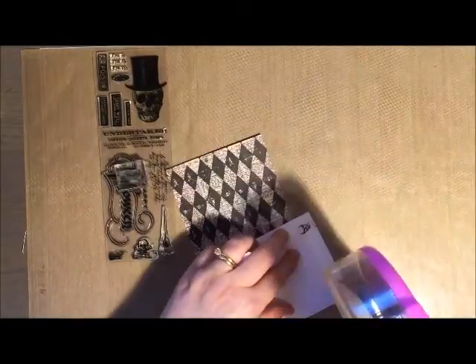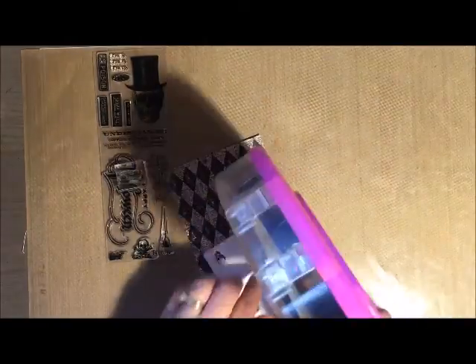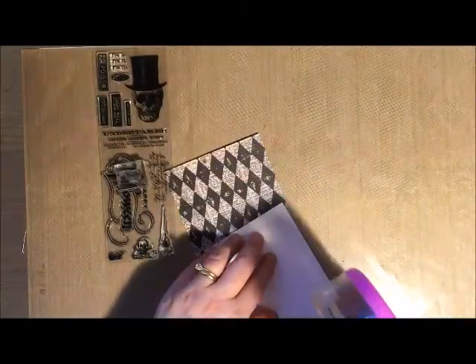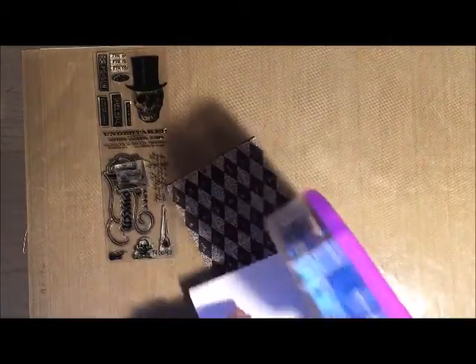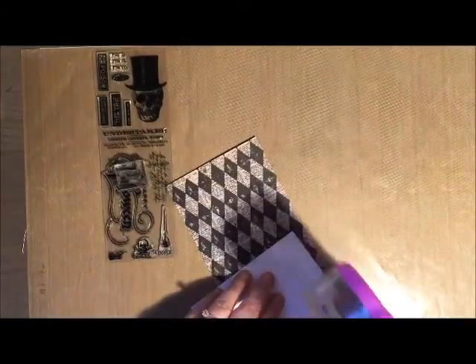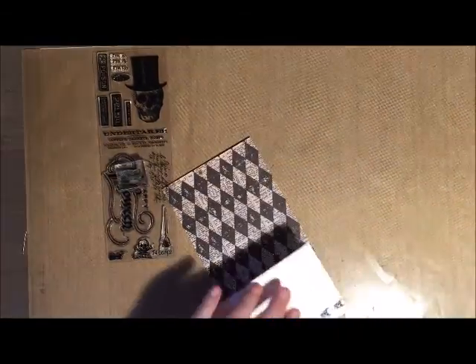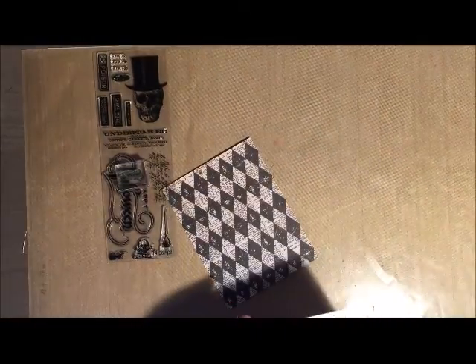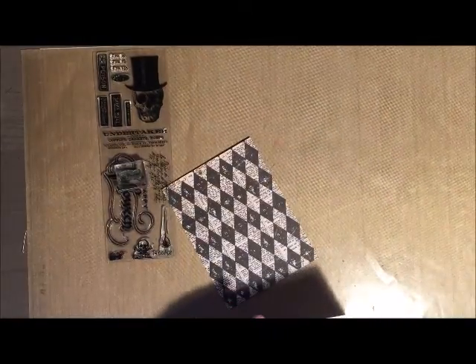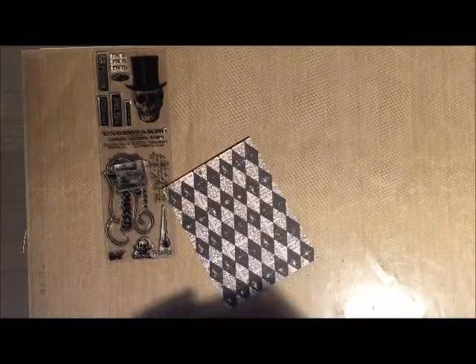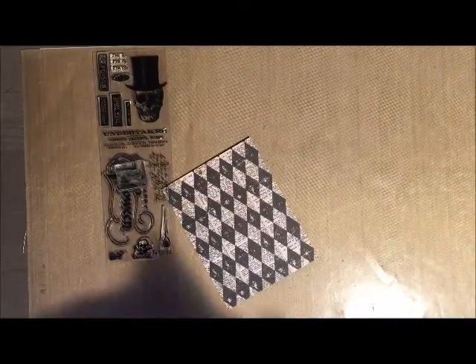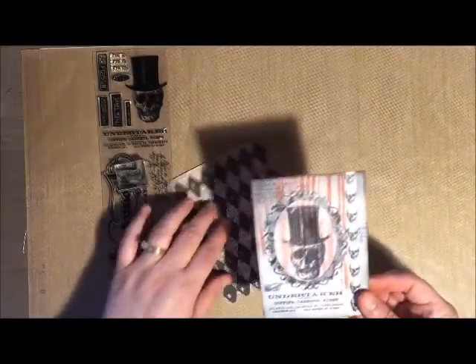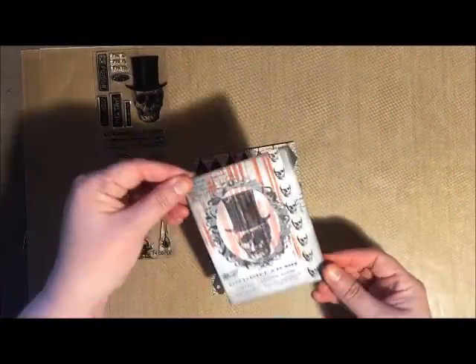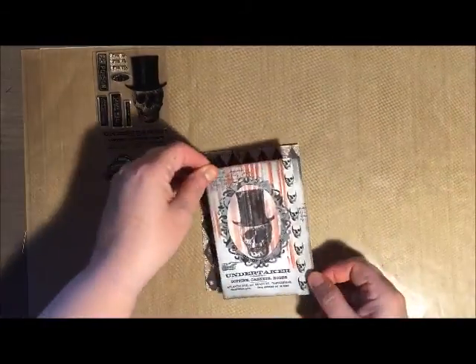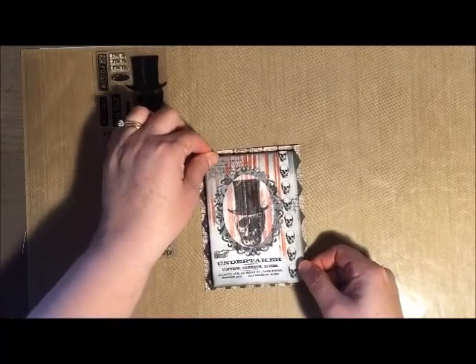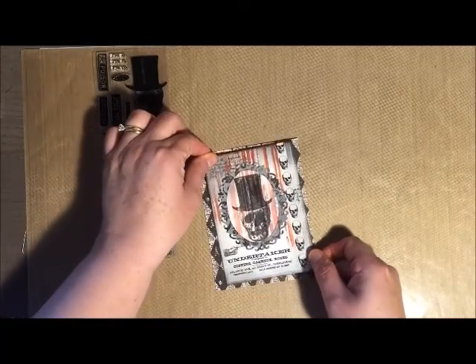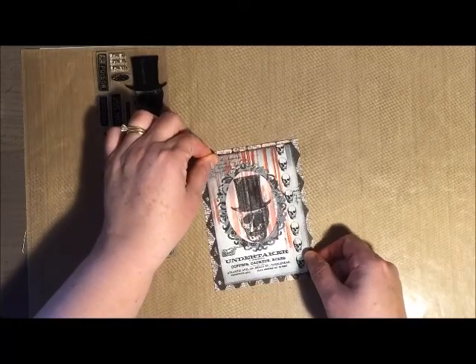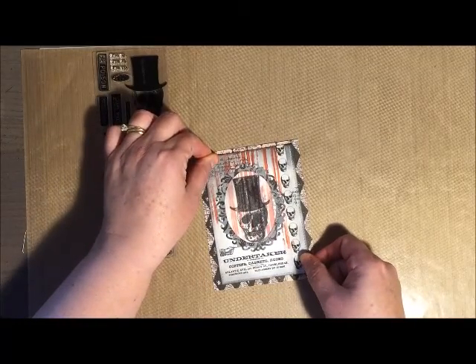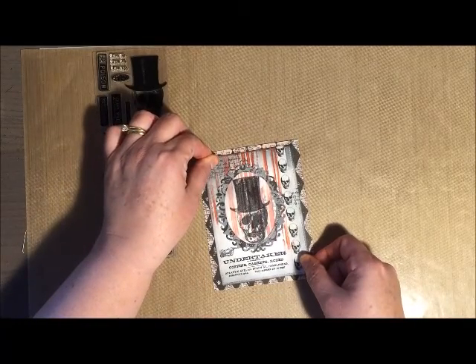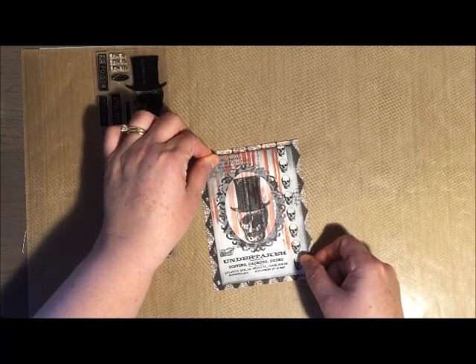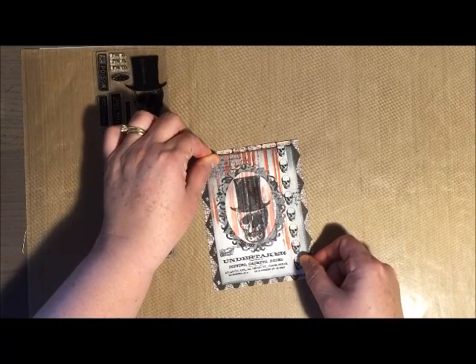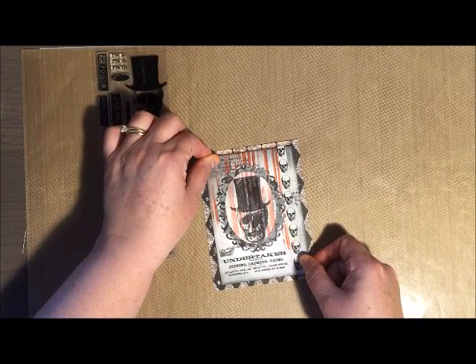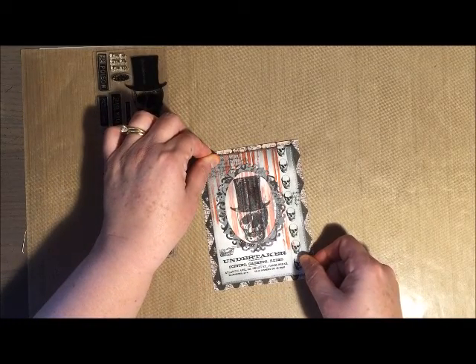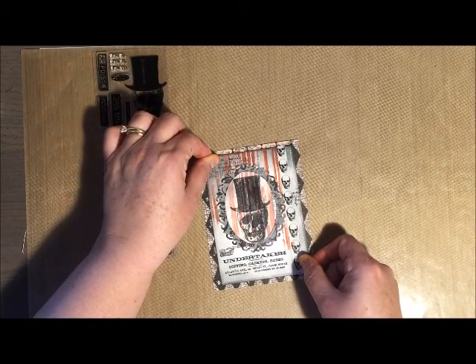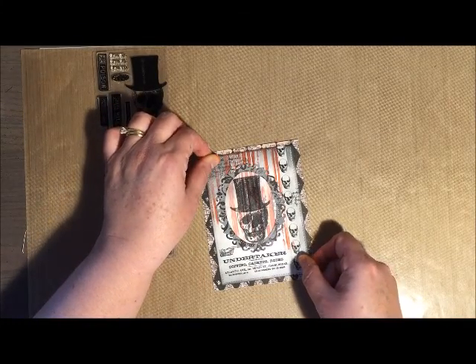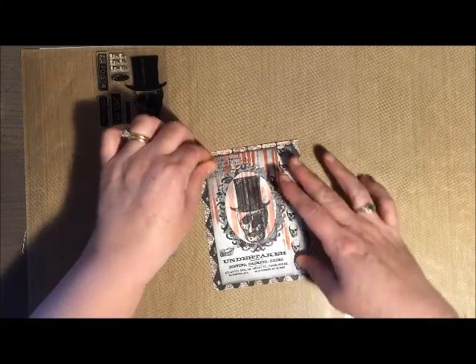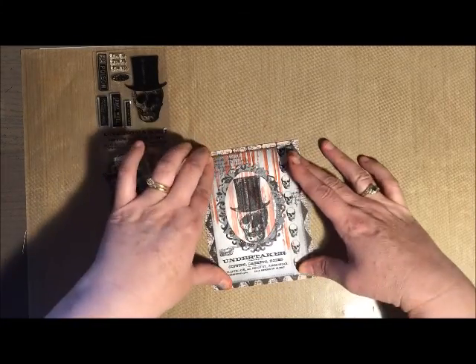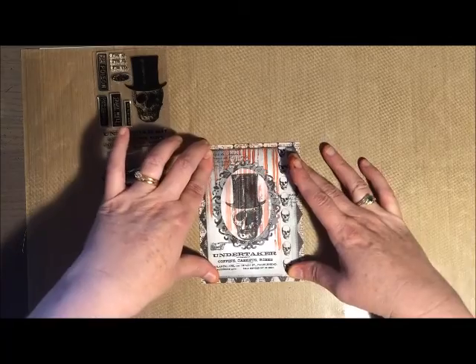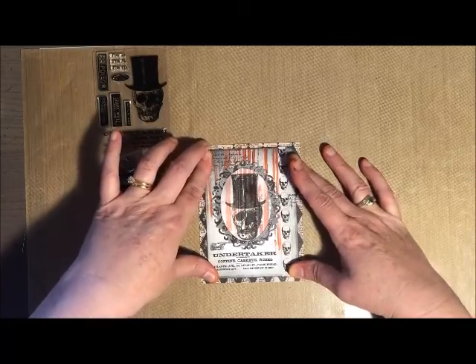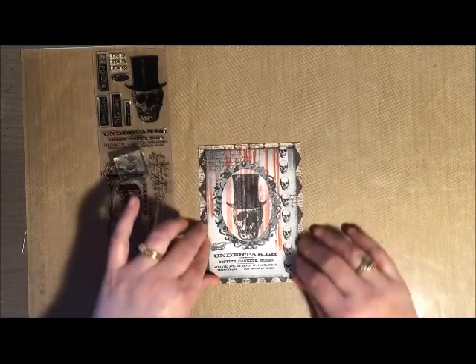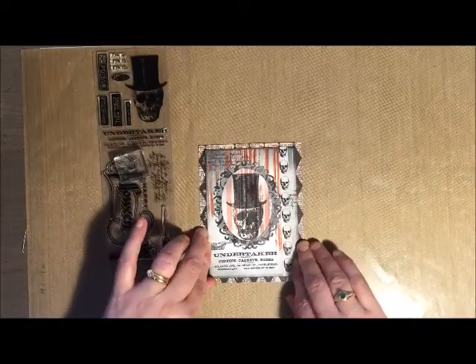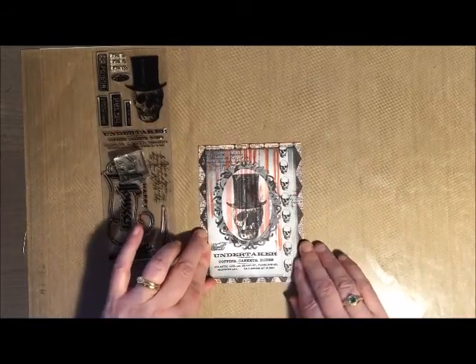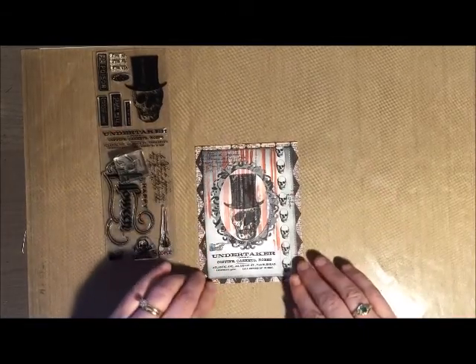The paper that I'm using is from the new release of the Tim Holtz Halloween set. It is a great set and I would recommend it — not only does it have some great paper but it also has some wonderful ephemera as well.